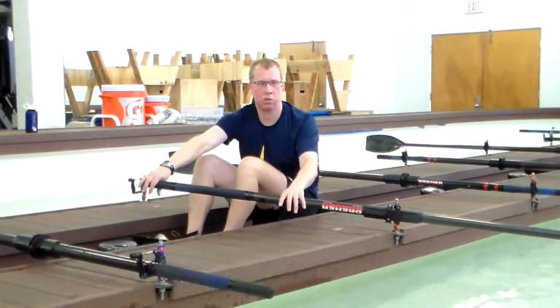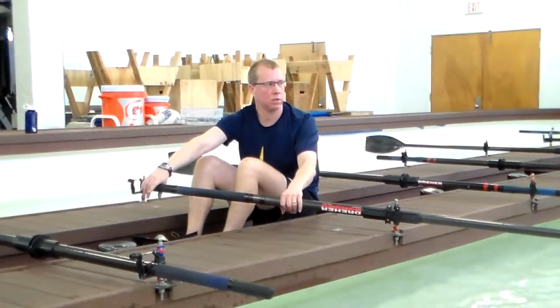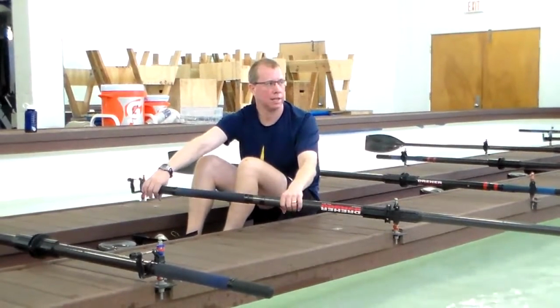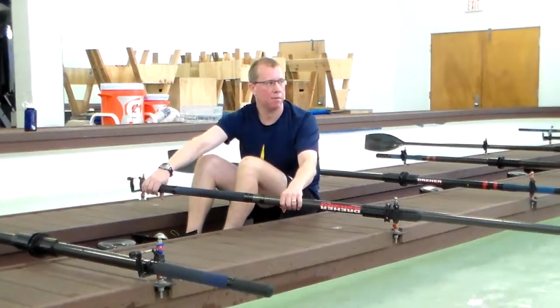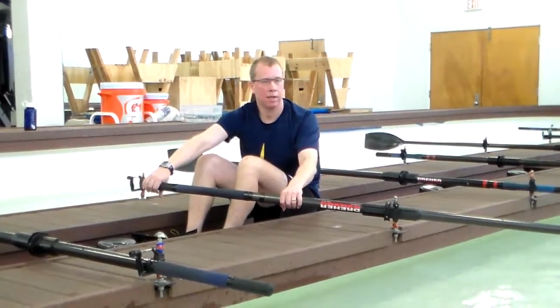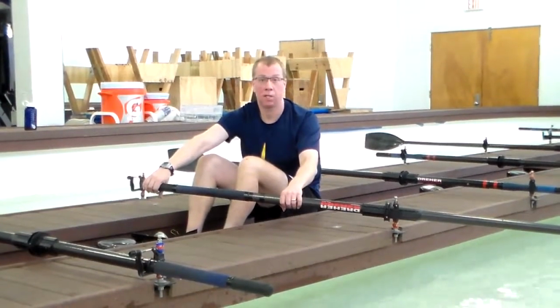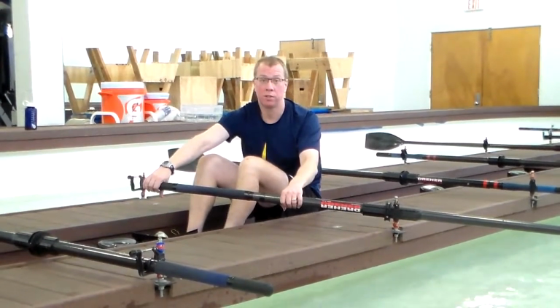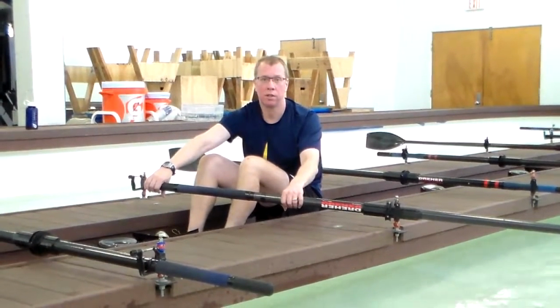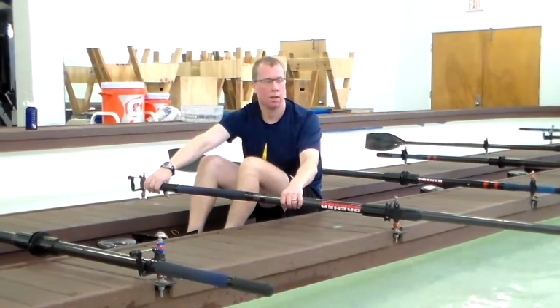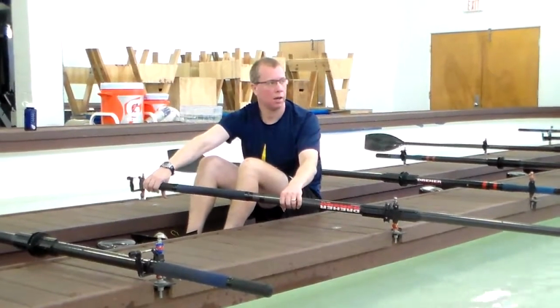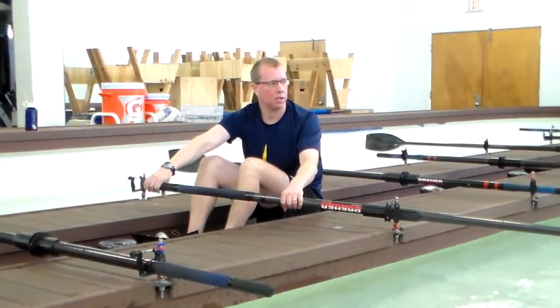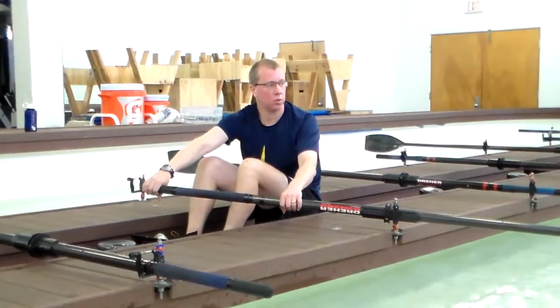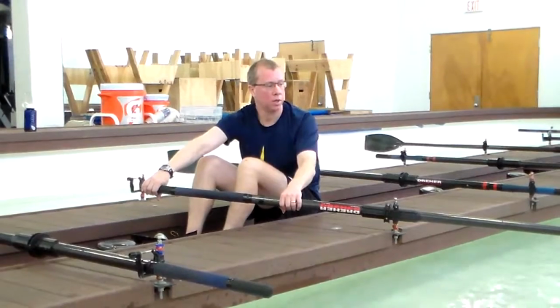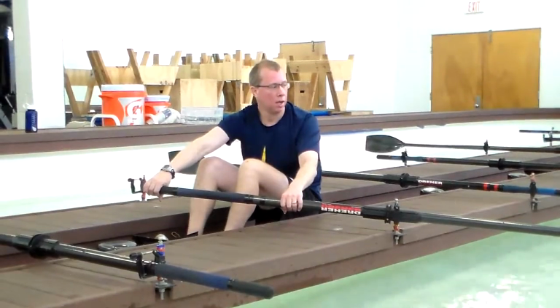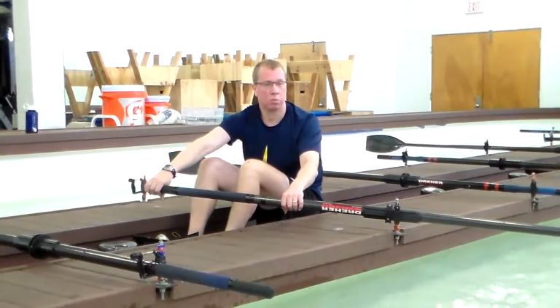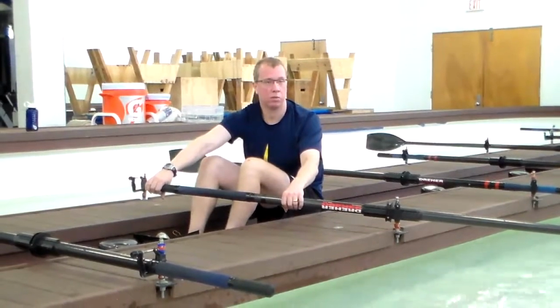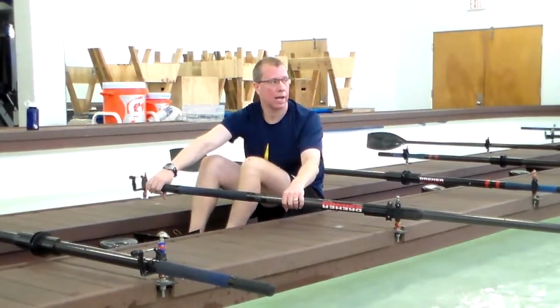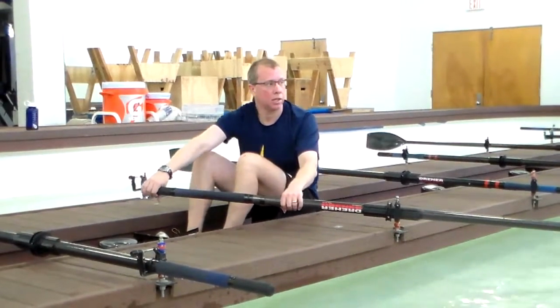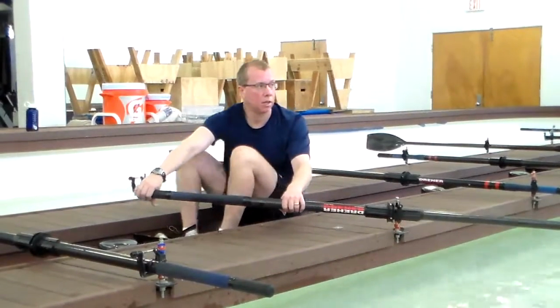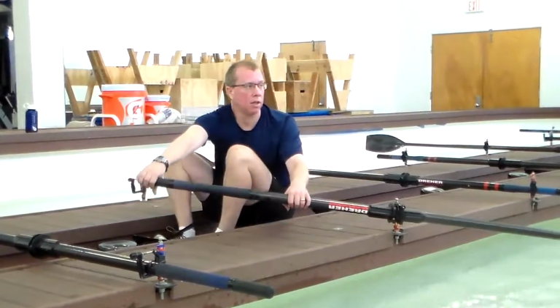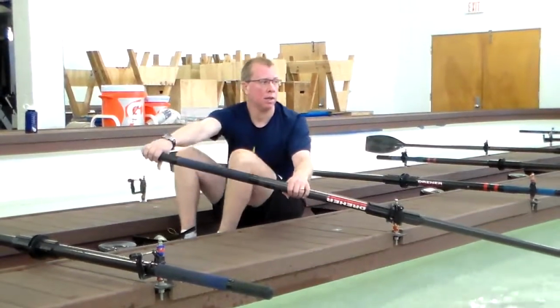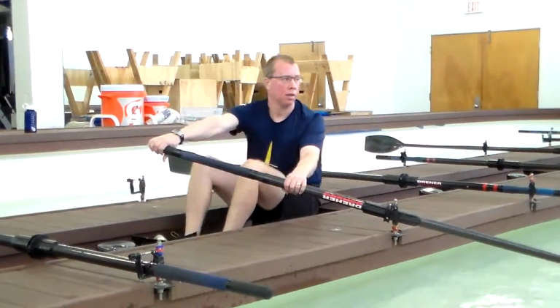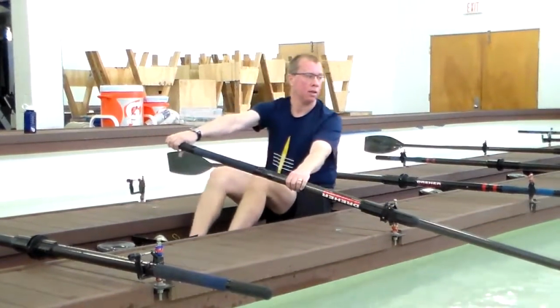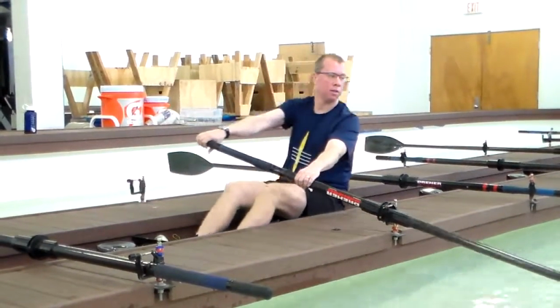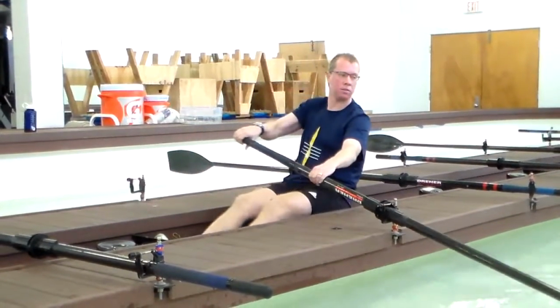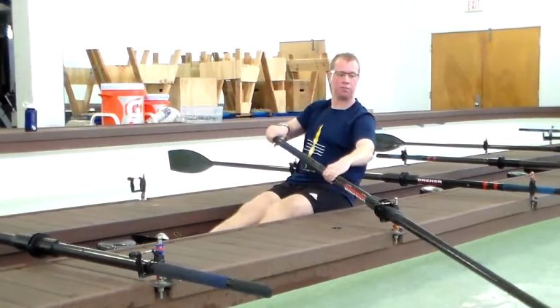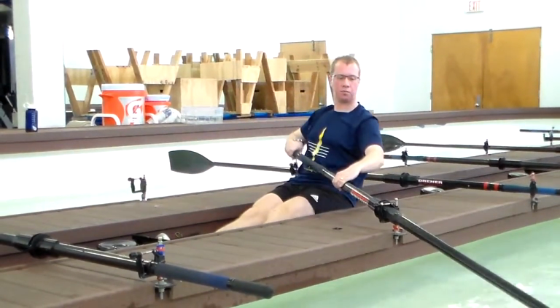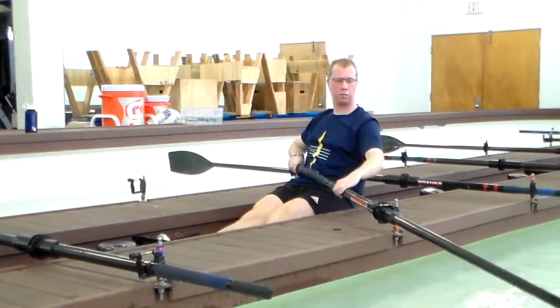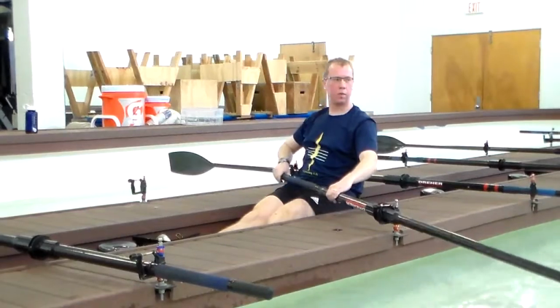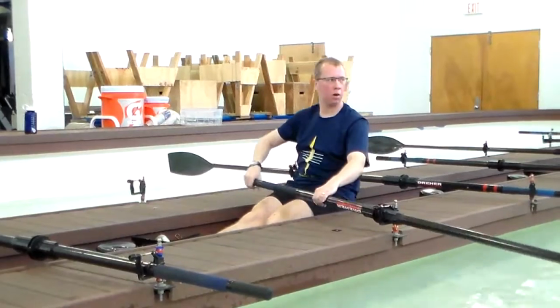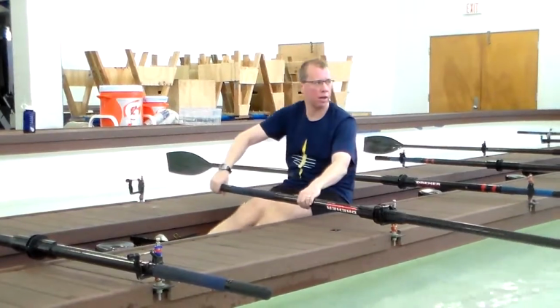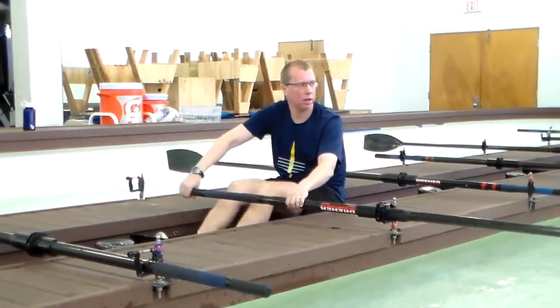So wide grip enables you to get that twist as you approach the catch. Row that up.